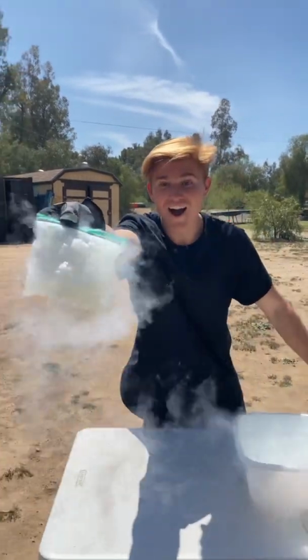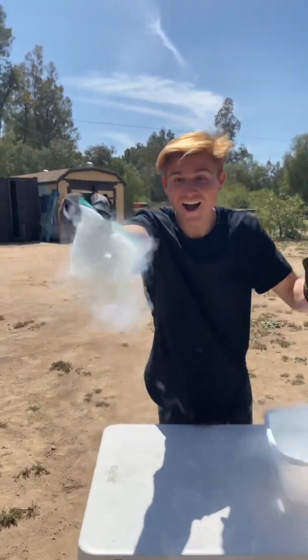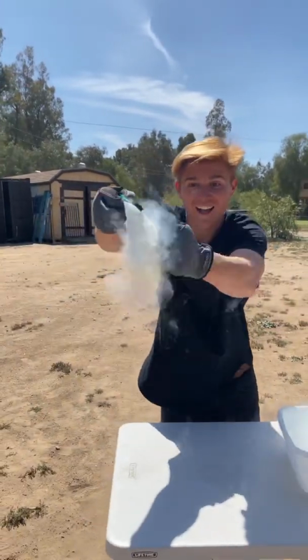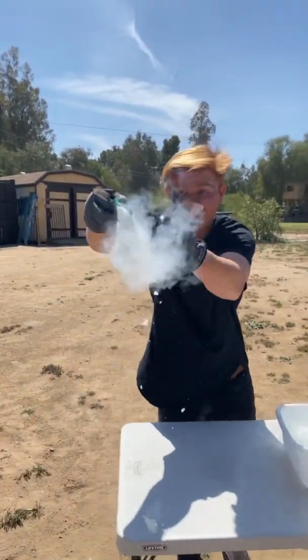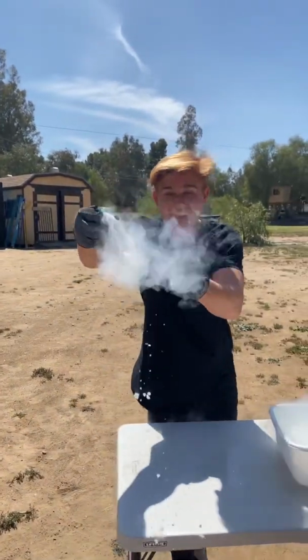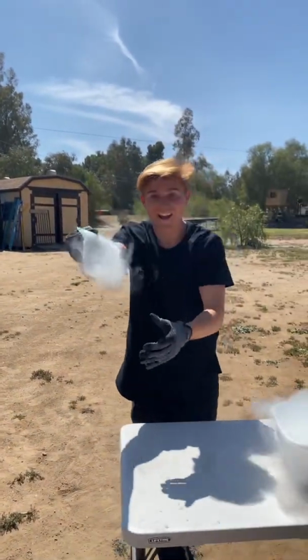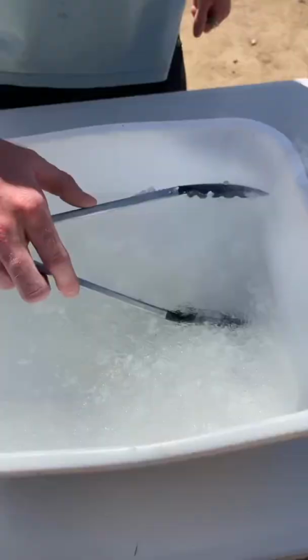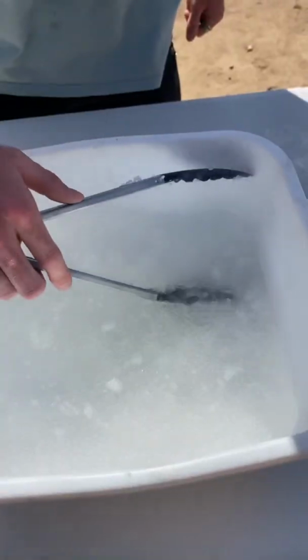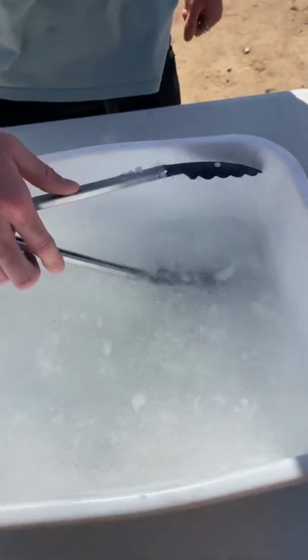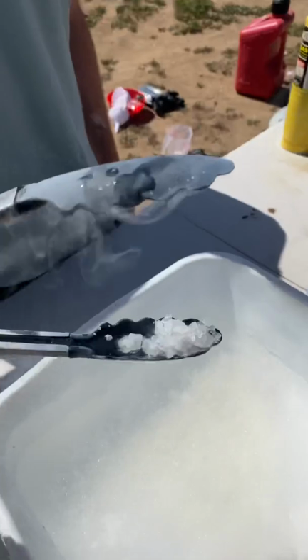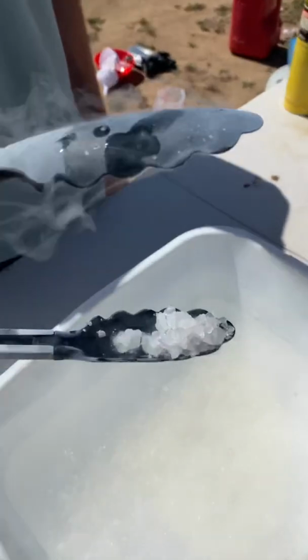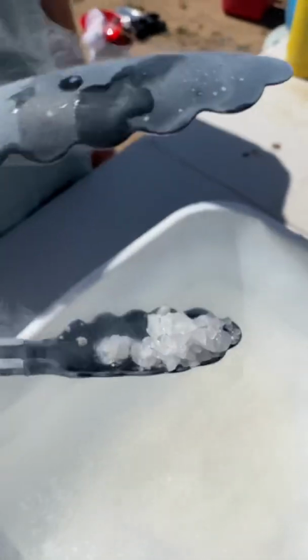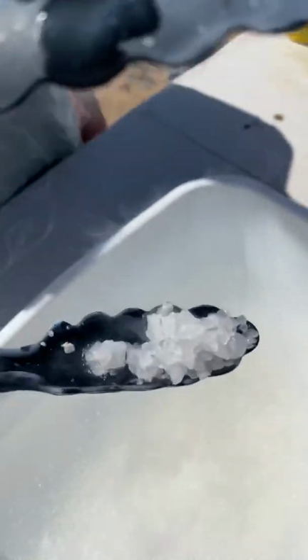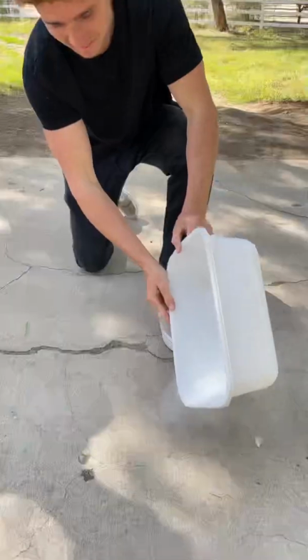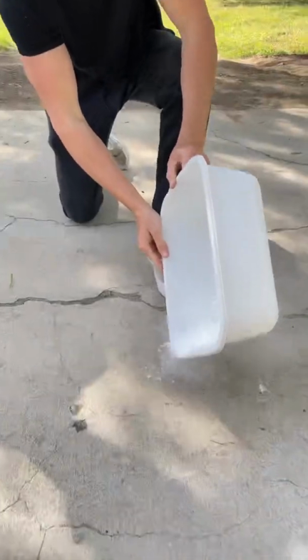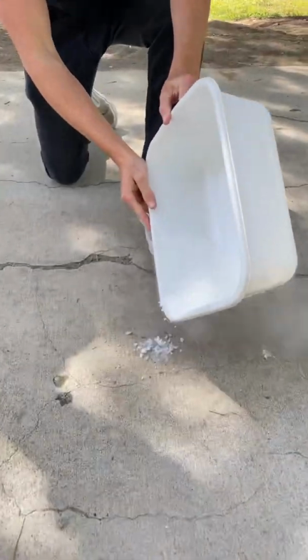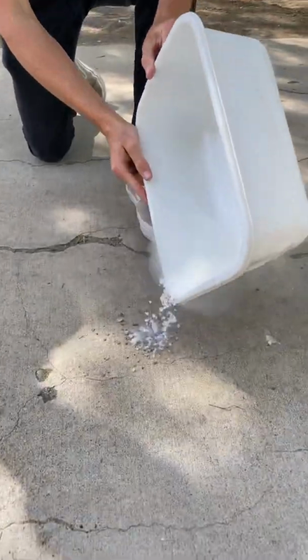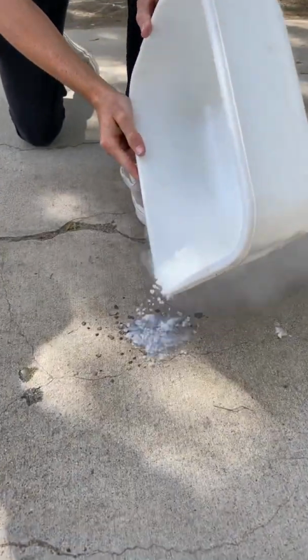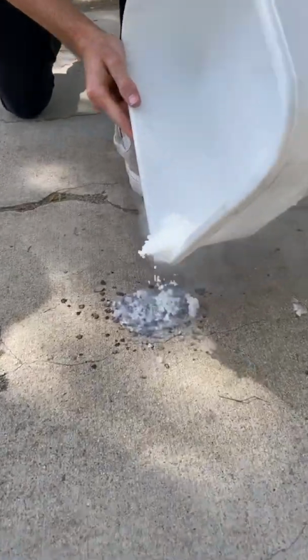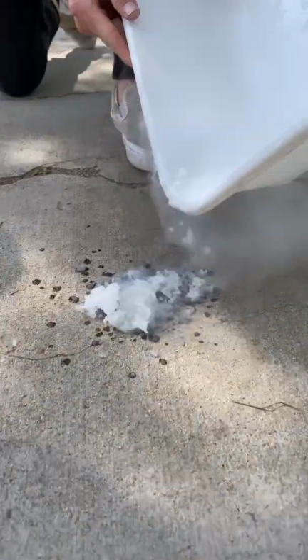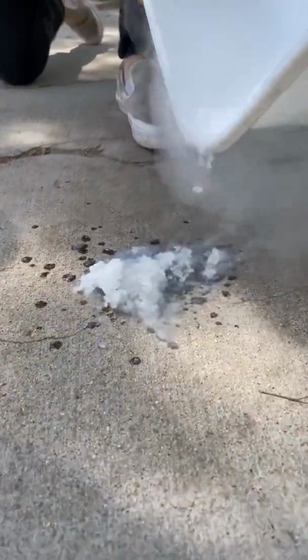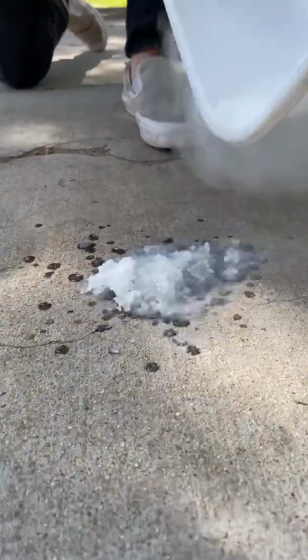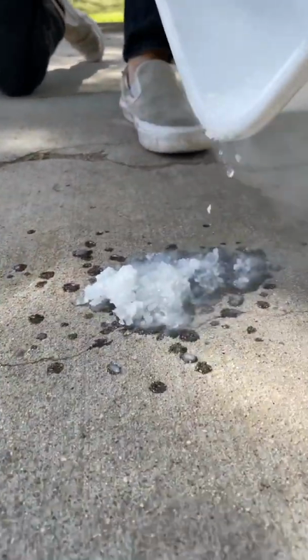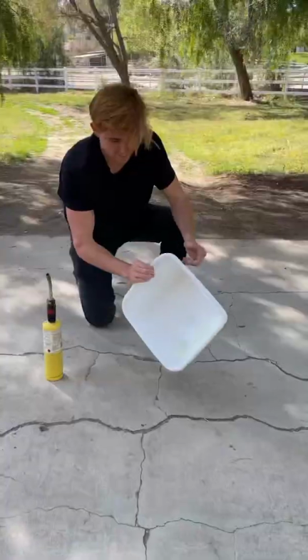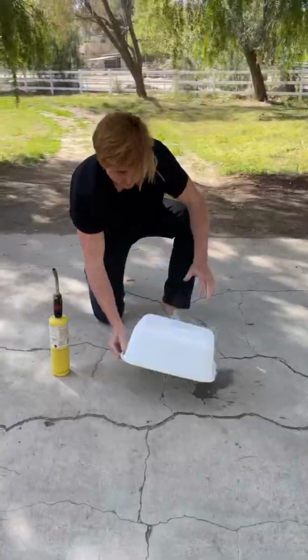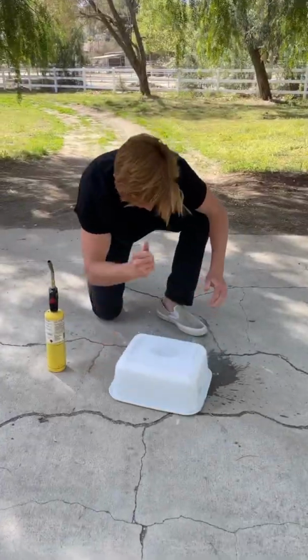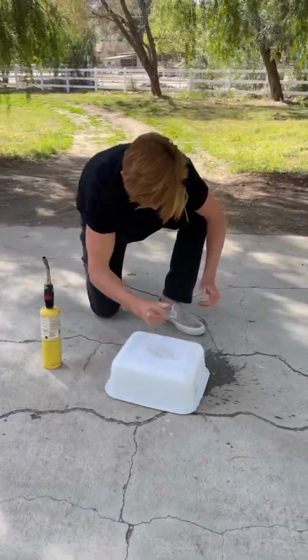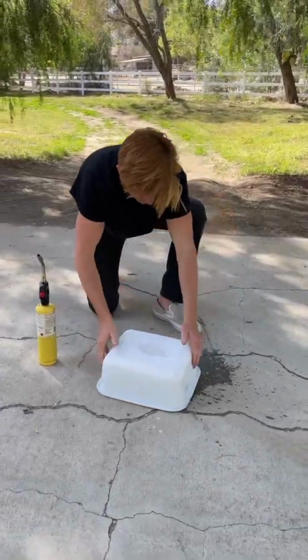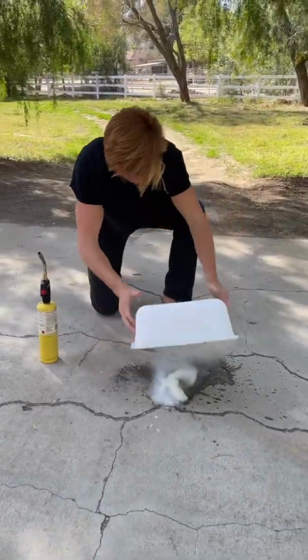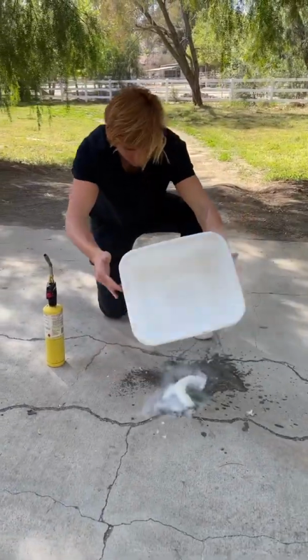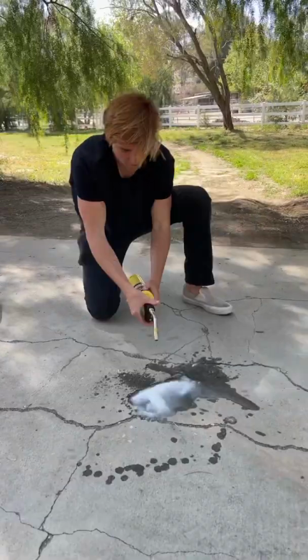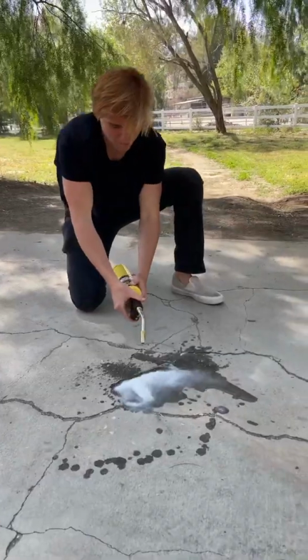We poured some gasoline into the tub of liquid nitrogen and it almost instantly hardened into a bunch of little rocks. We poured some of it onto the ground and you can see how fast it melts. It was now time to see if frozen gasoline would actually catch on fire.